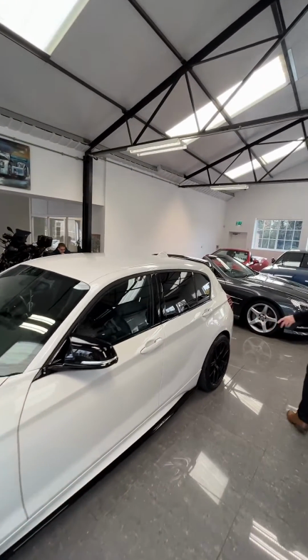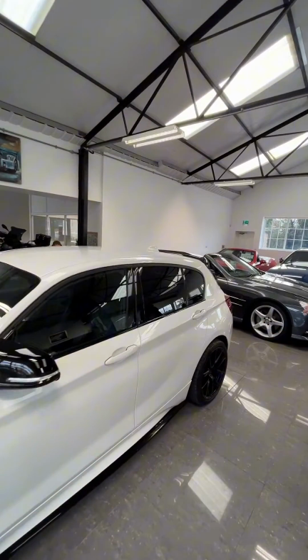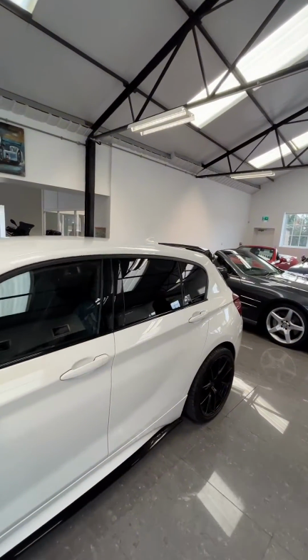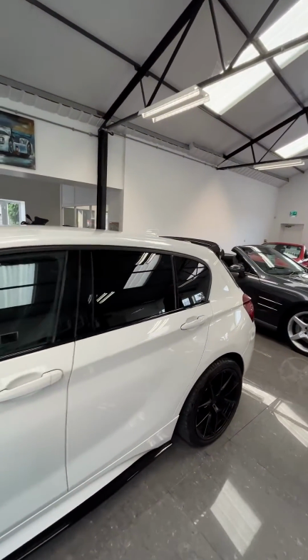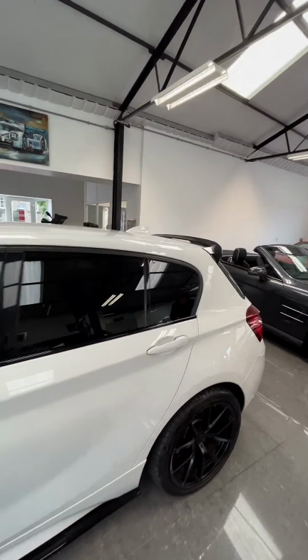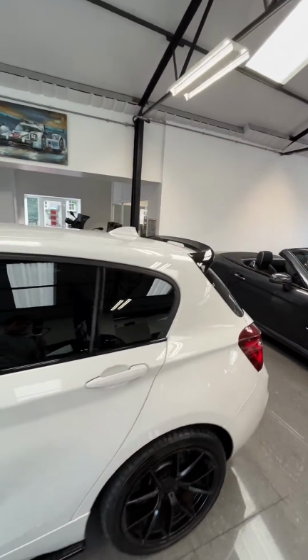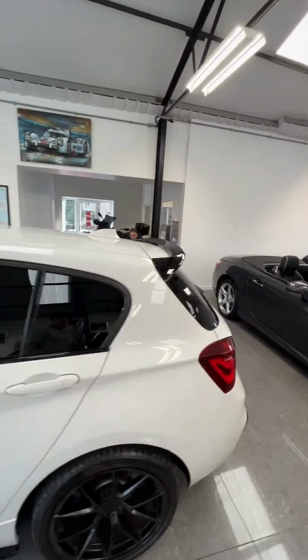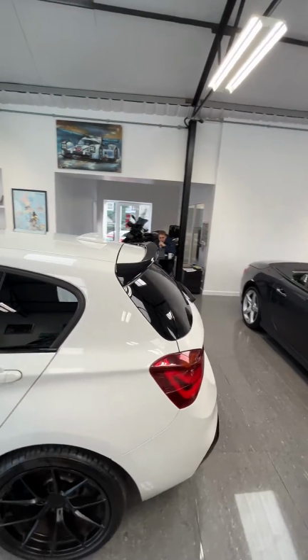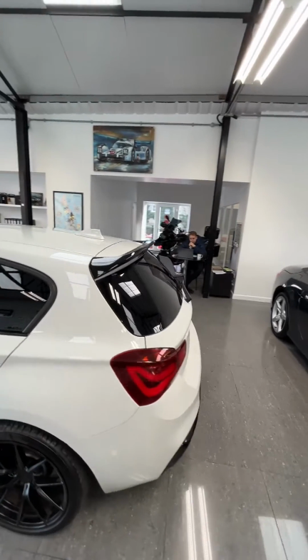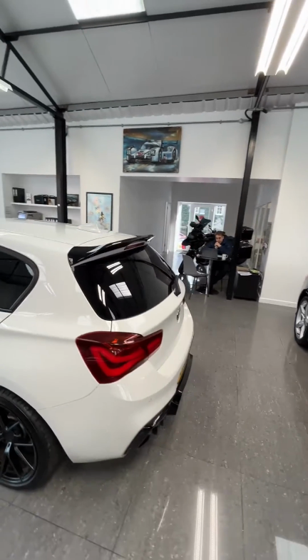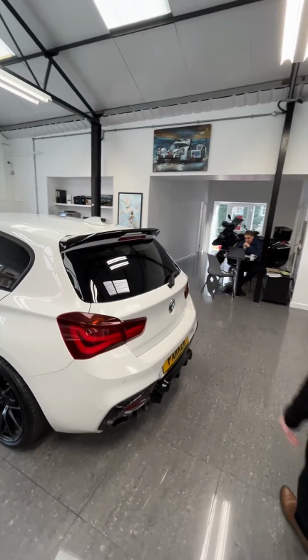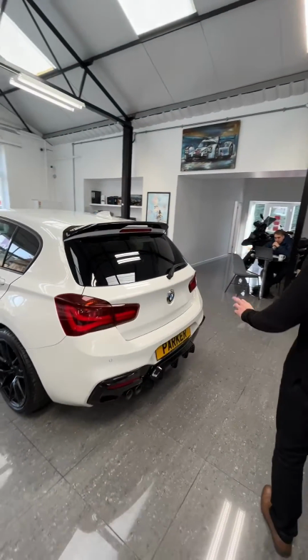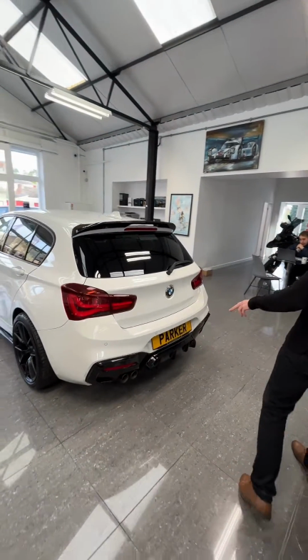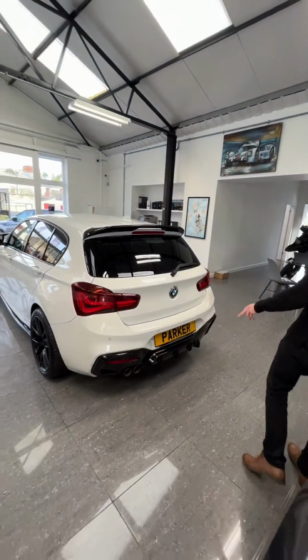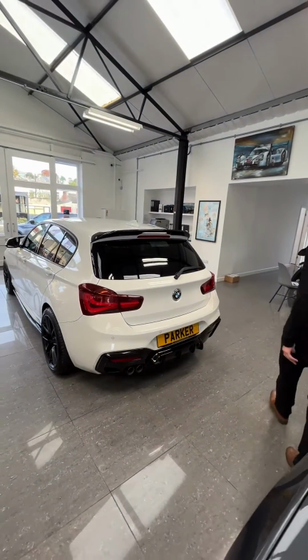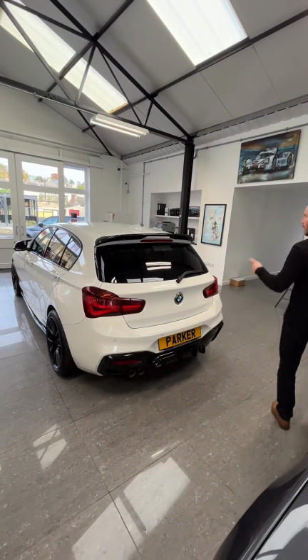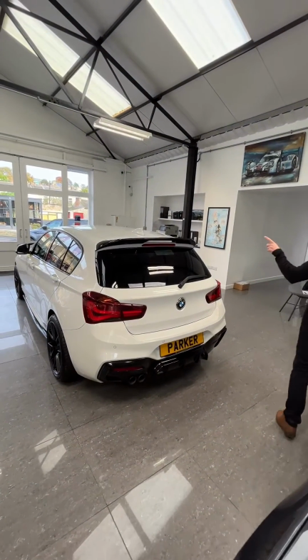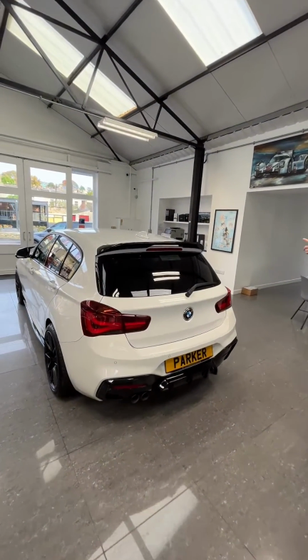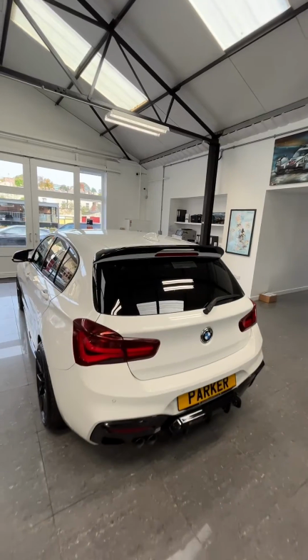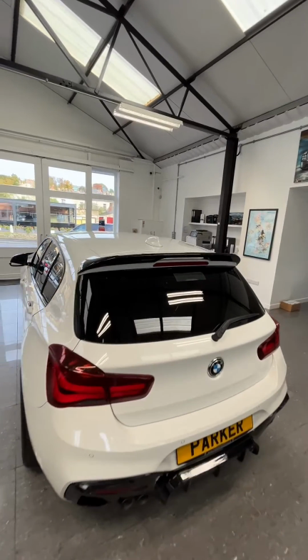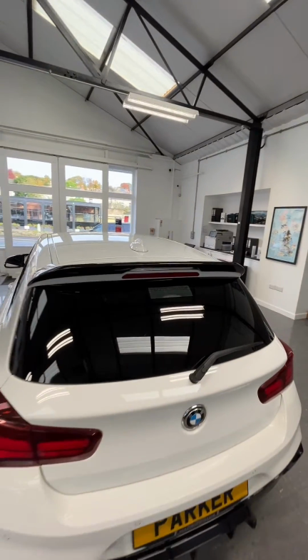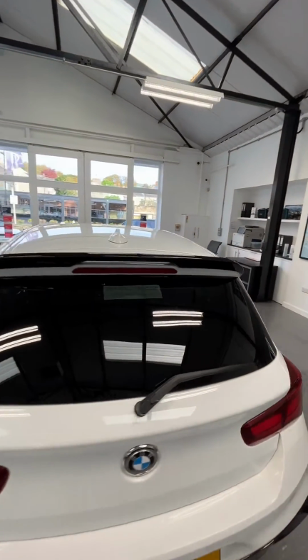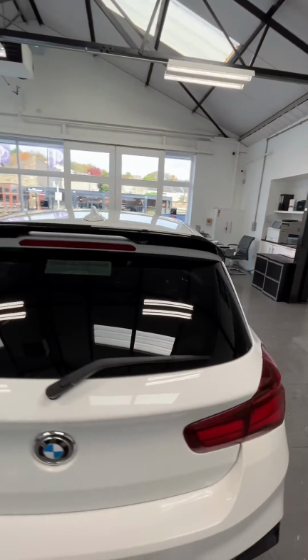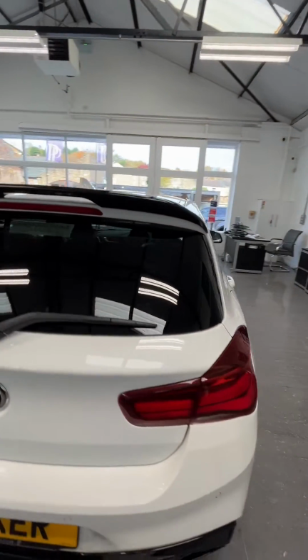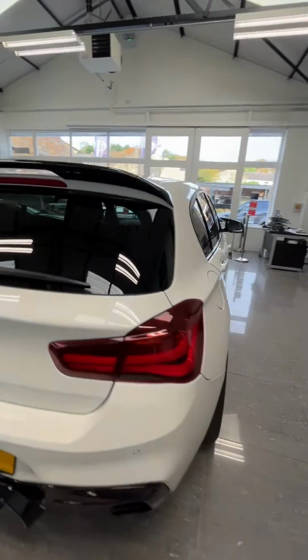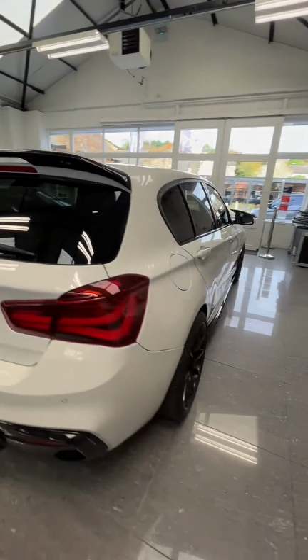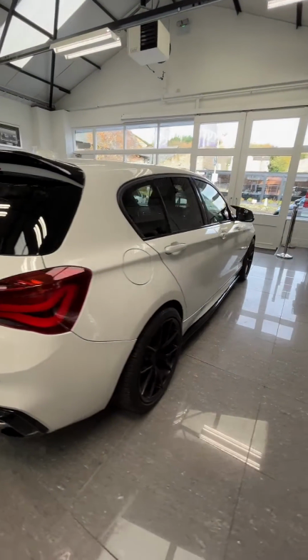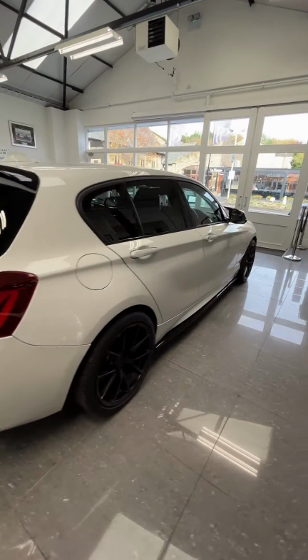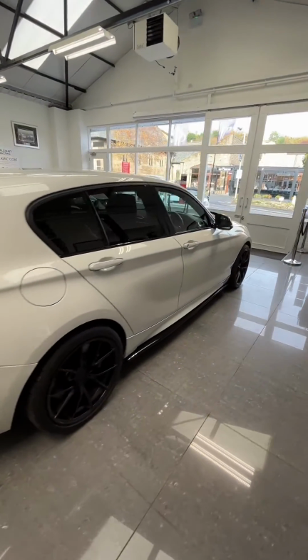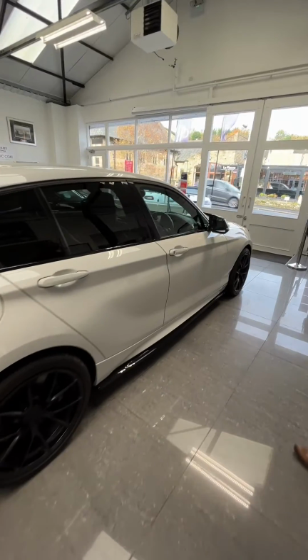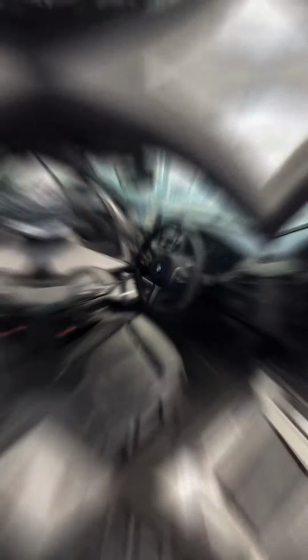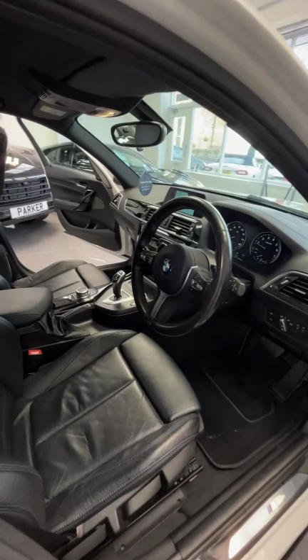You've got your side skirts, black window surrounds, black mirror caps and privacy glass to the back, a nice gloss black low diffuser, the high lip spoiler, and LED rear tail lights.